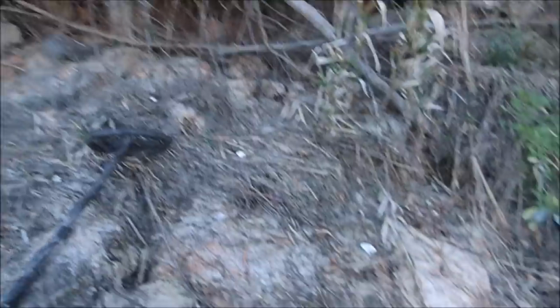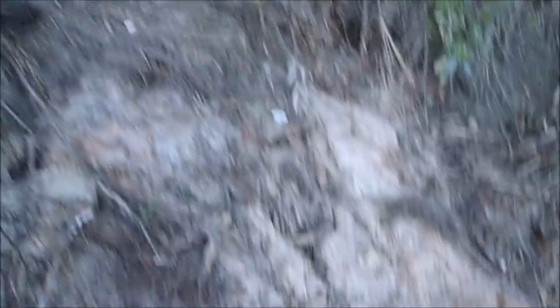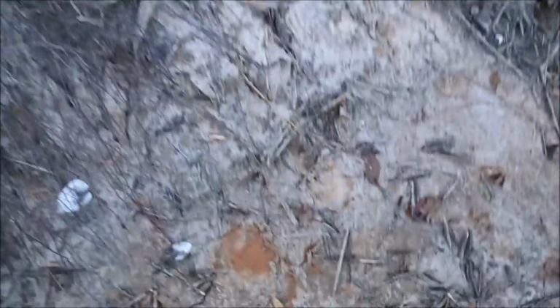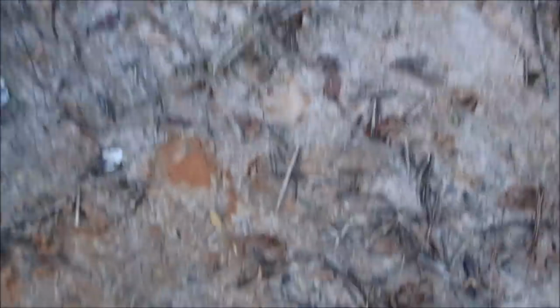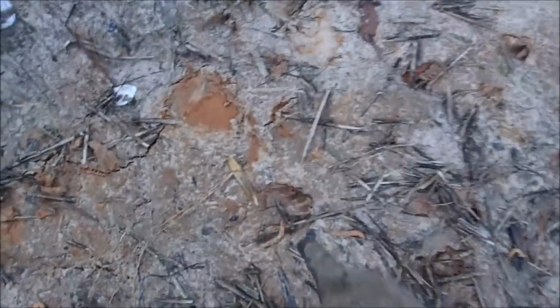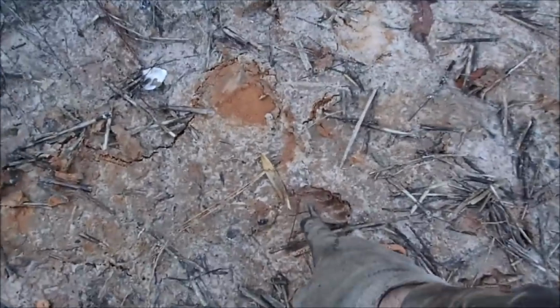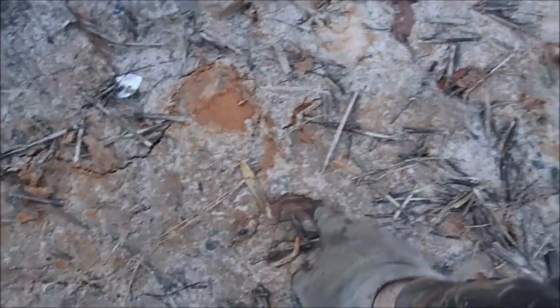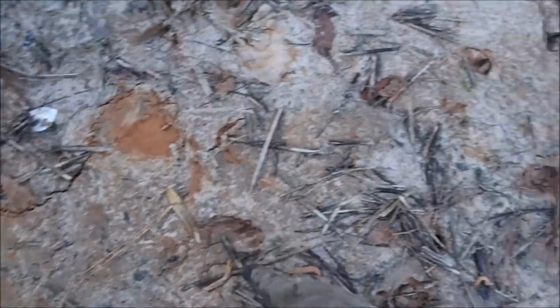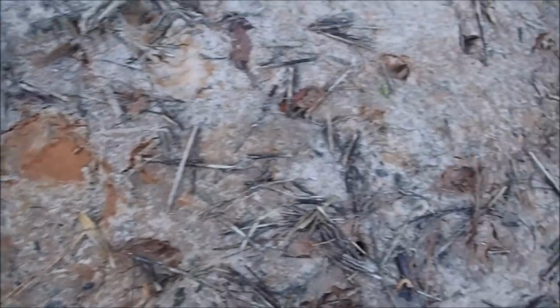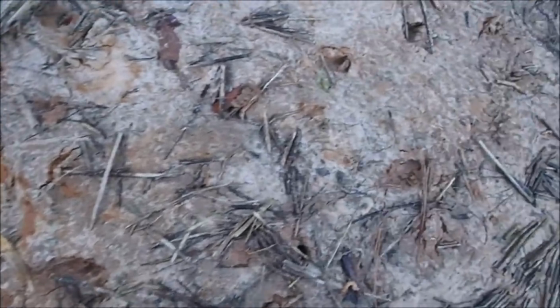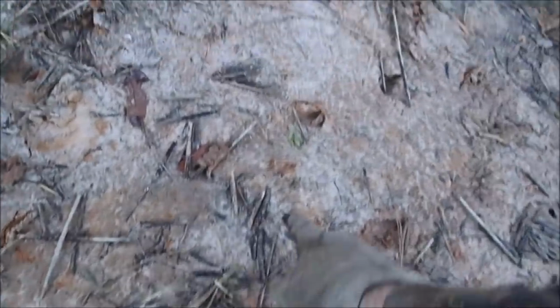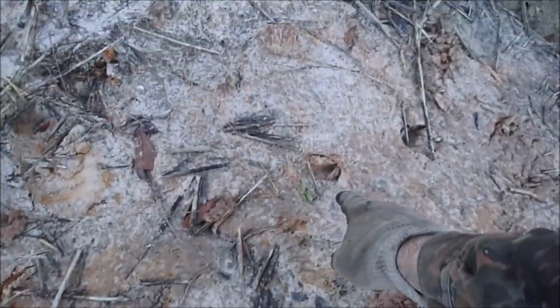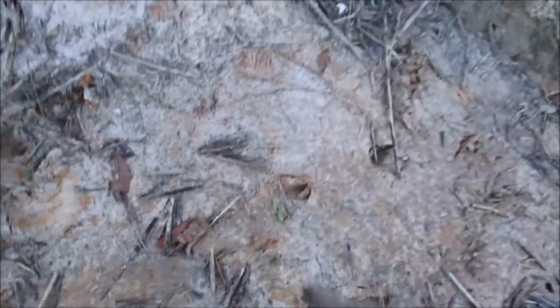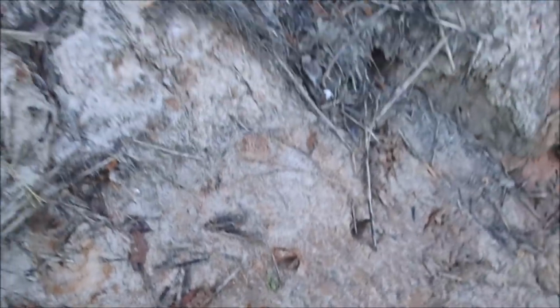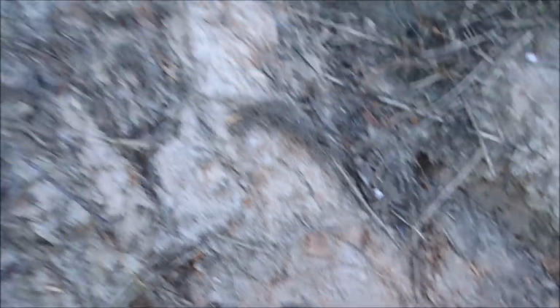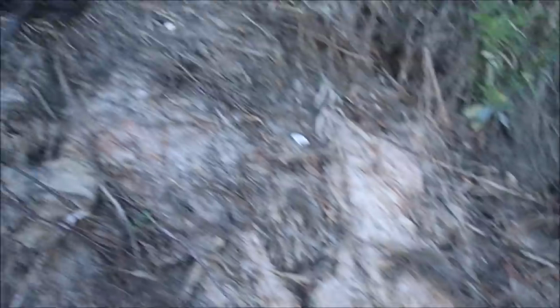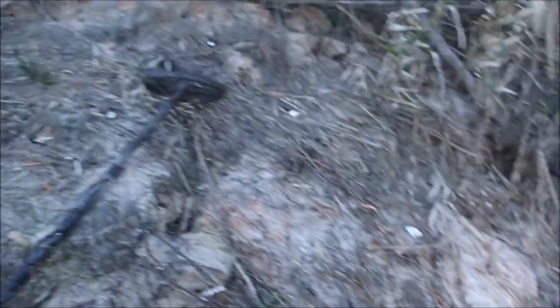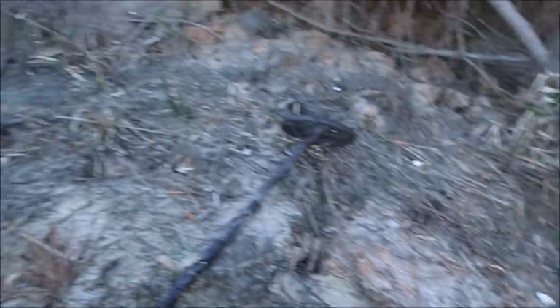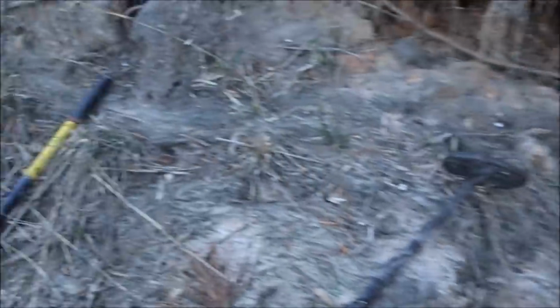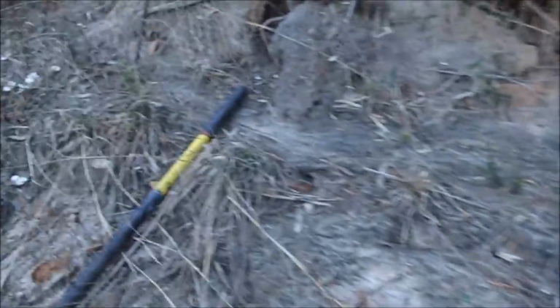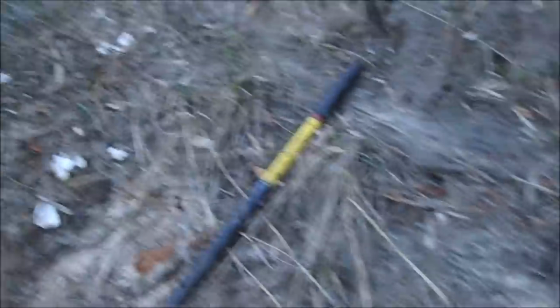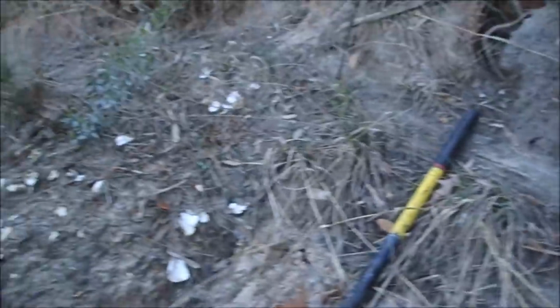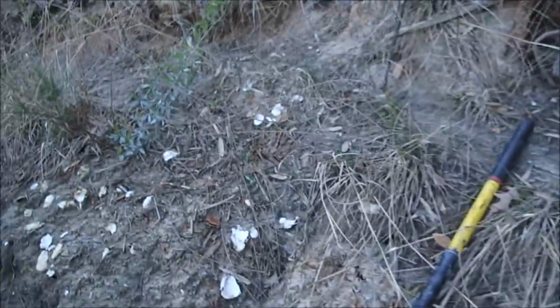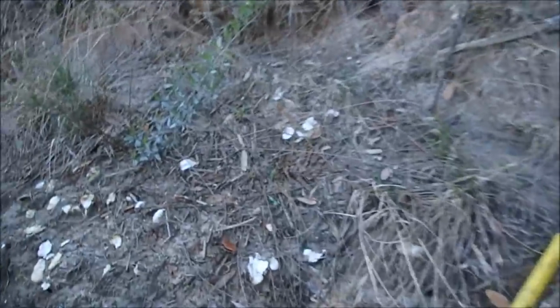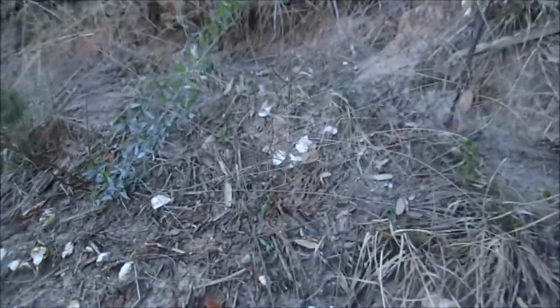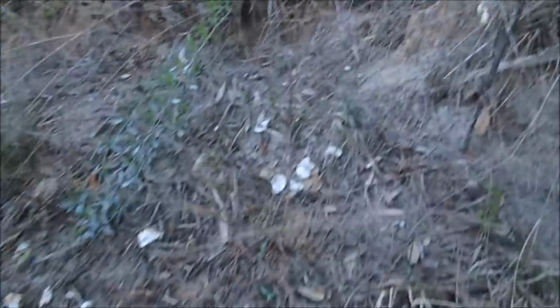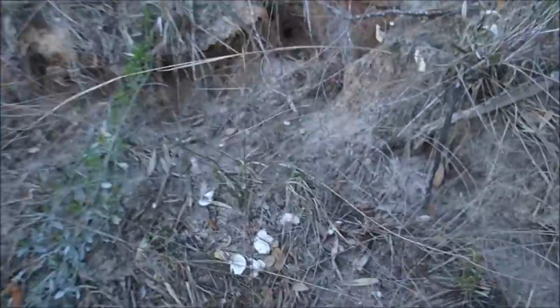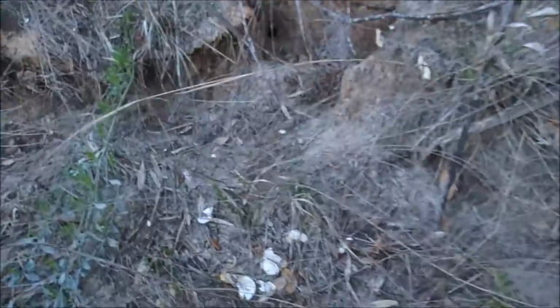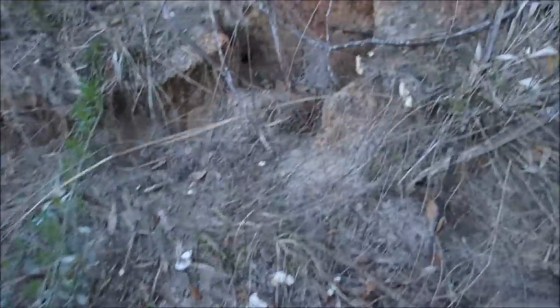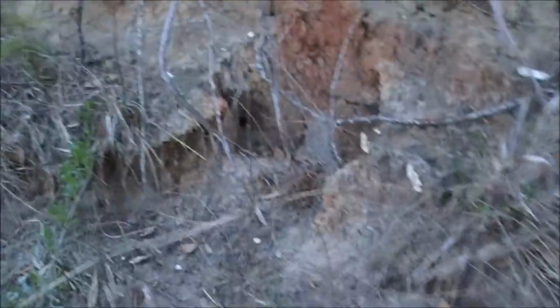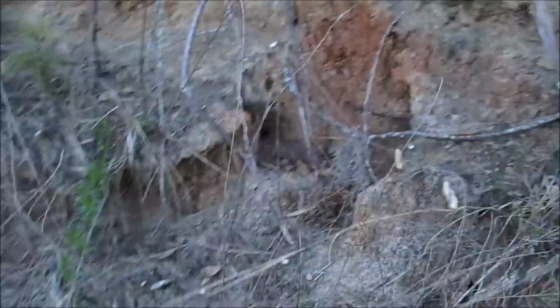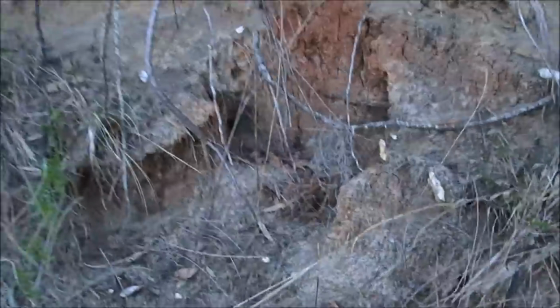I want to show you something here. You can see these old raccoon tracks and some little deer tracks. But up here on the bank, I've just started detecting. I haven't heard anything good yet, but look at all these oyster shells.